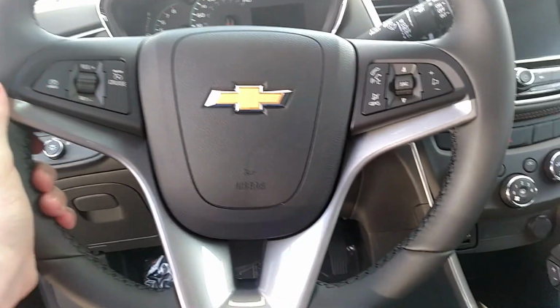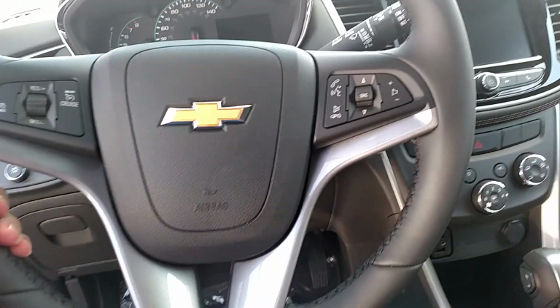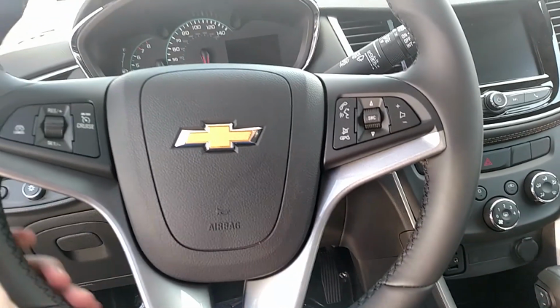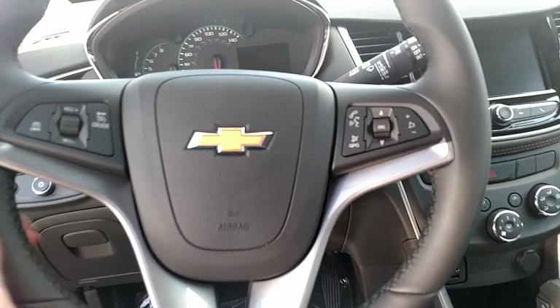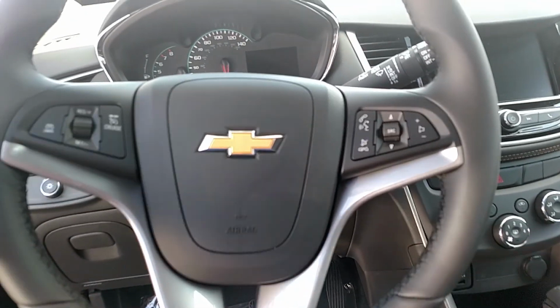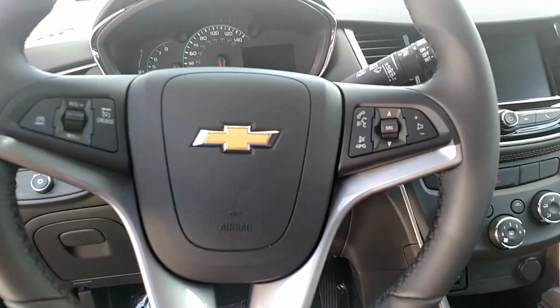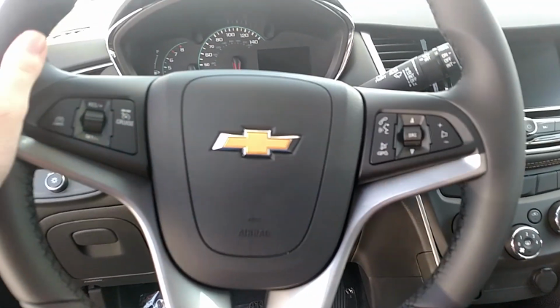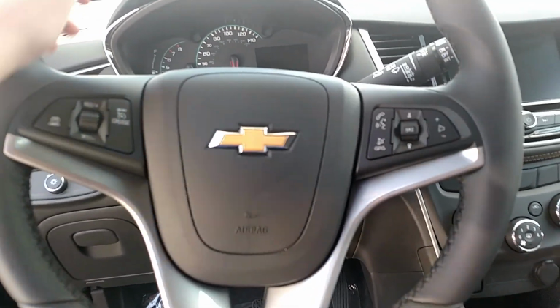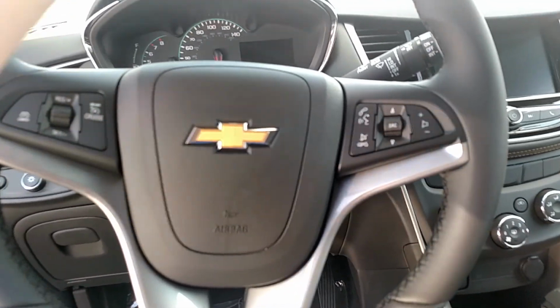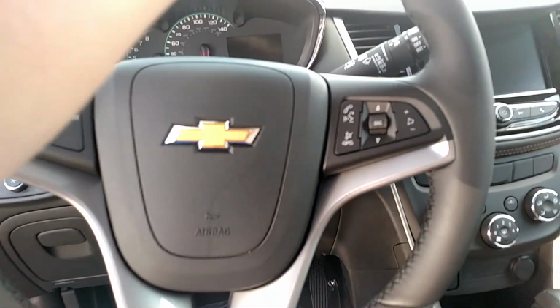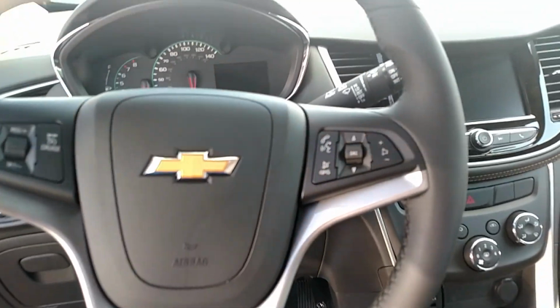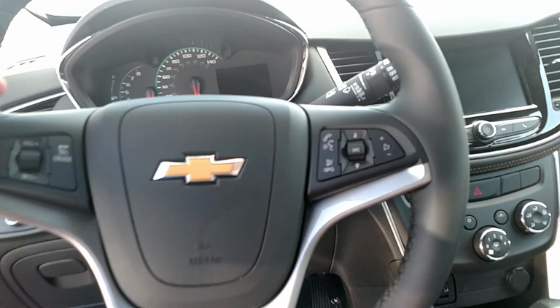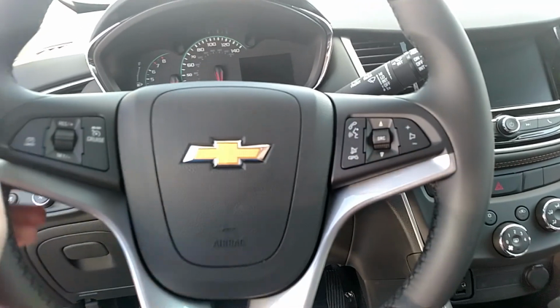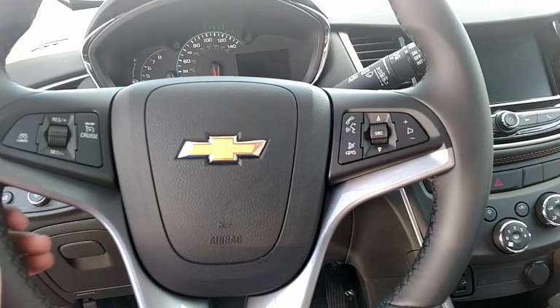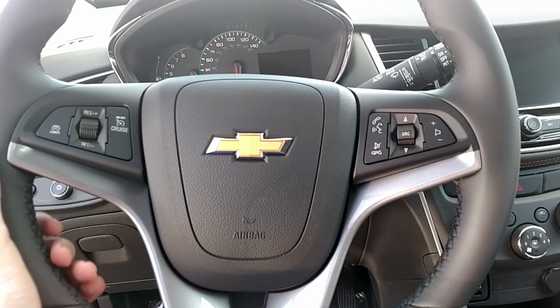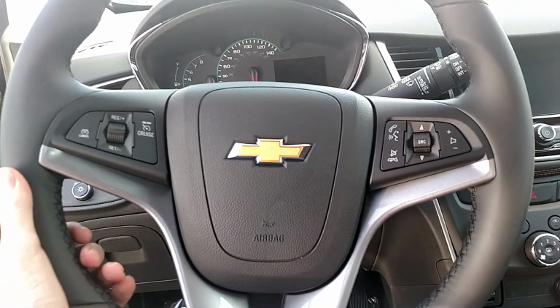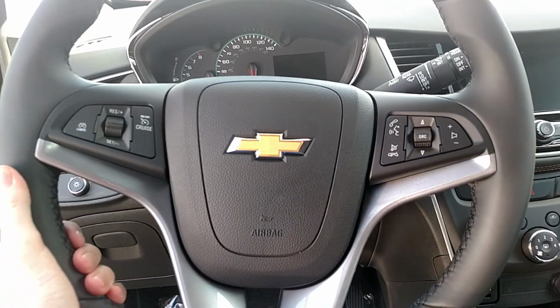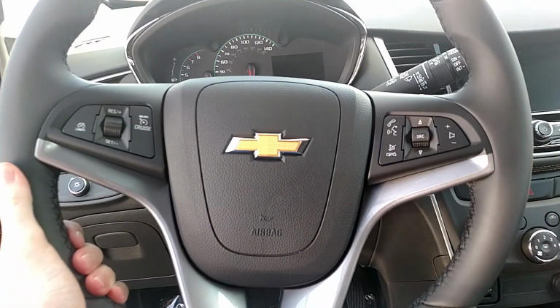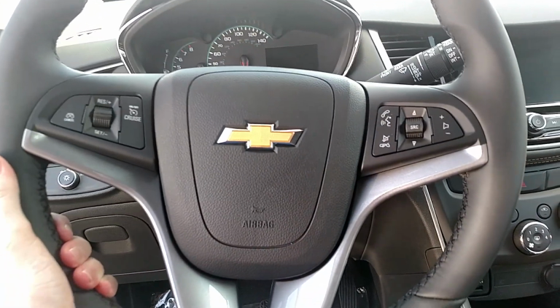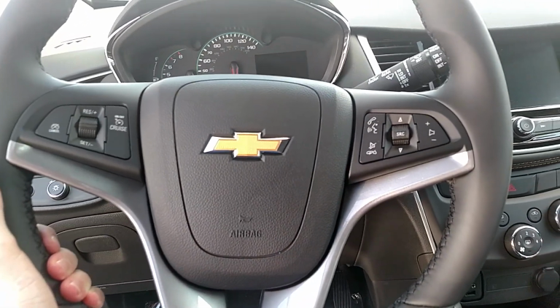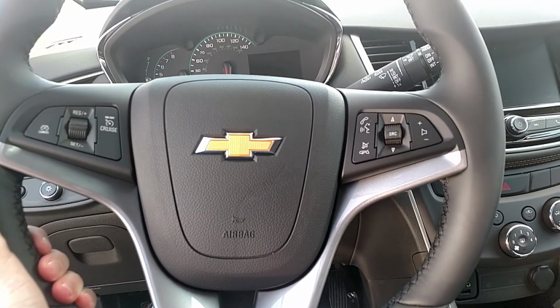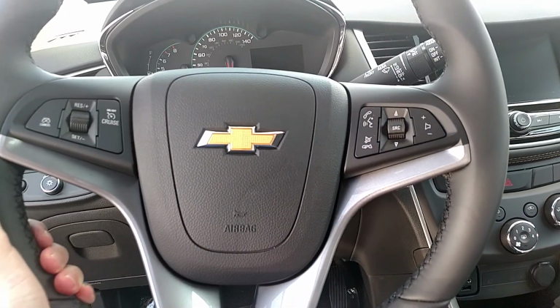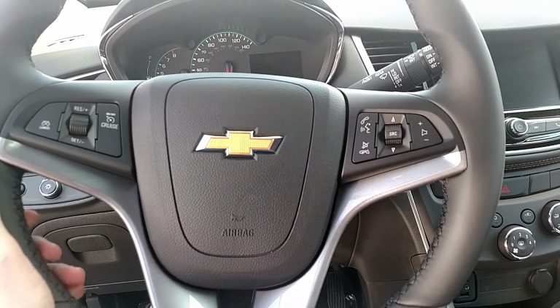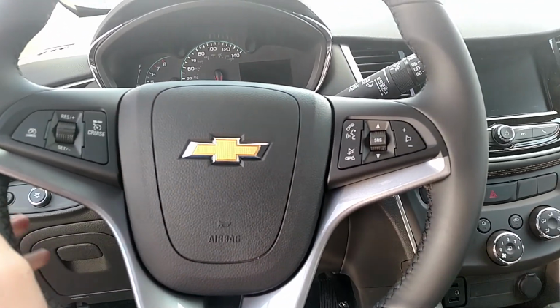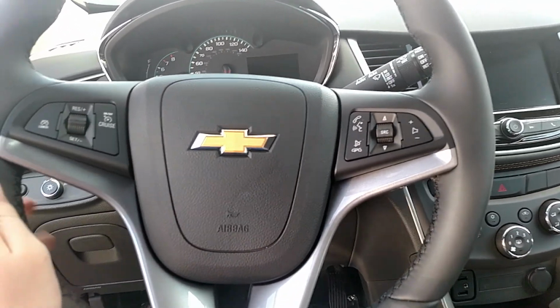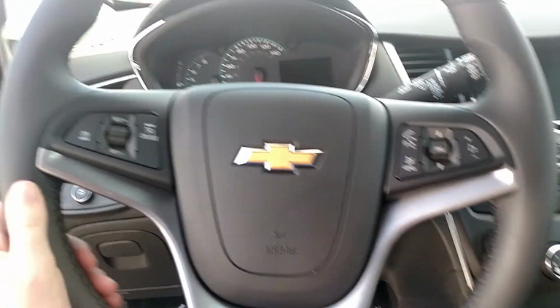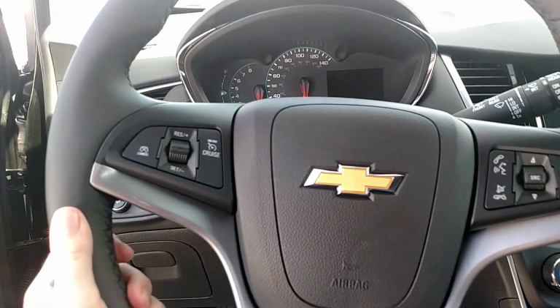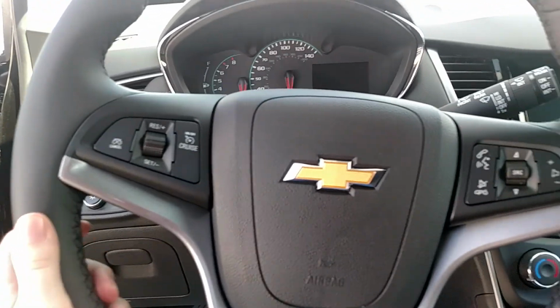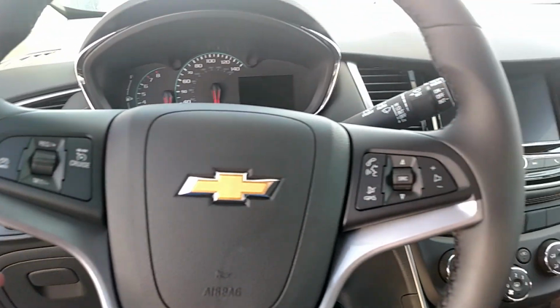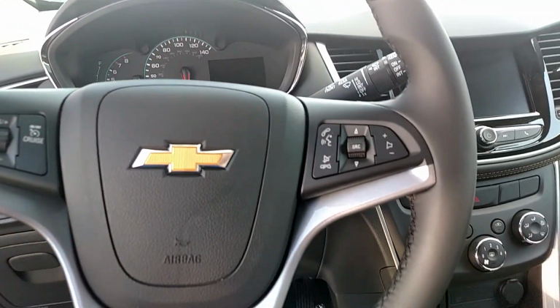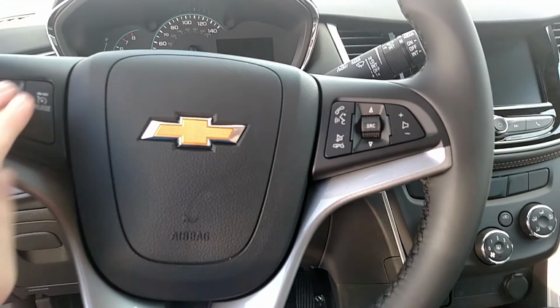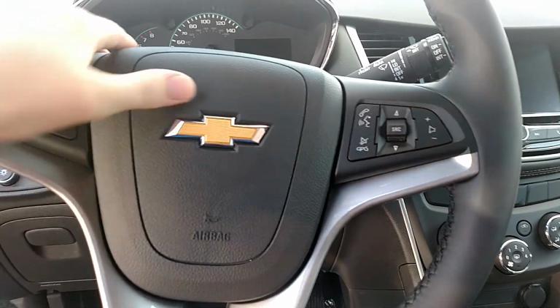This SUV does have a three-spoke leather-wrapped steering wheel. It is actually very comfortable, I do really like it. Cruise controls and stuff like that.